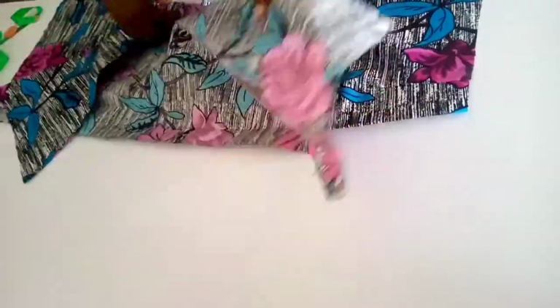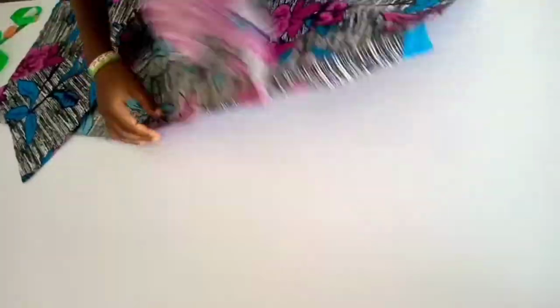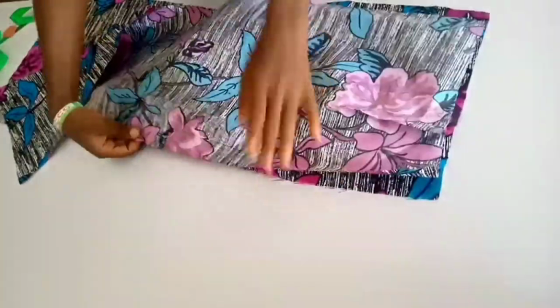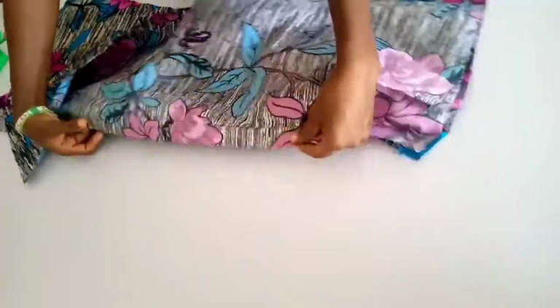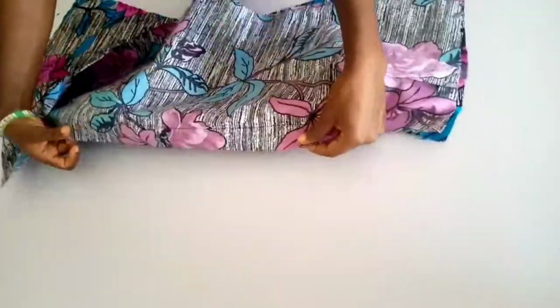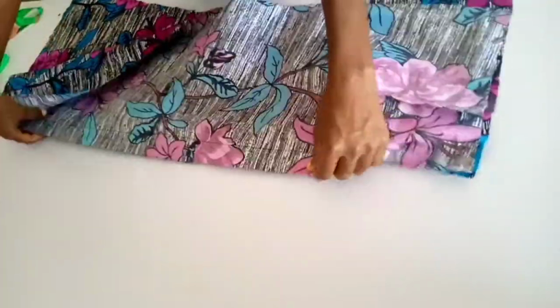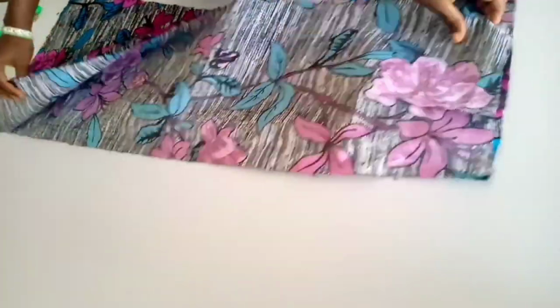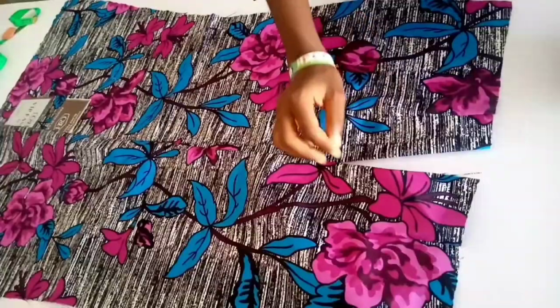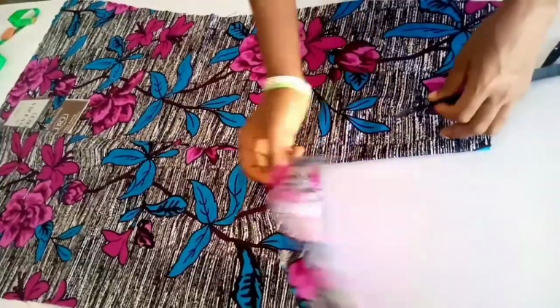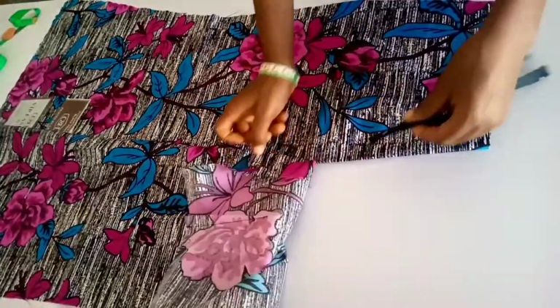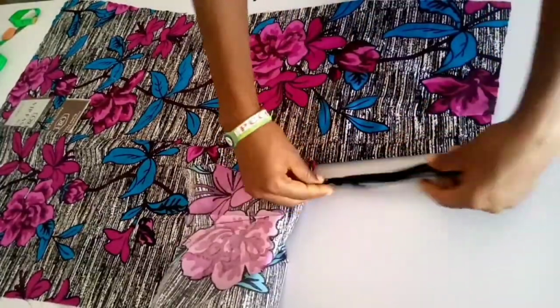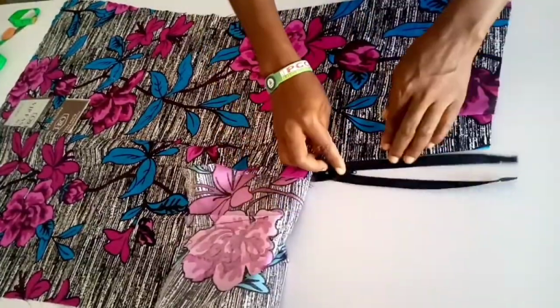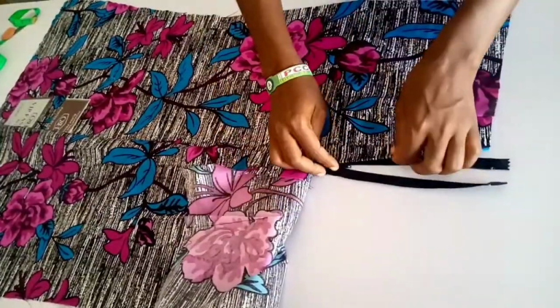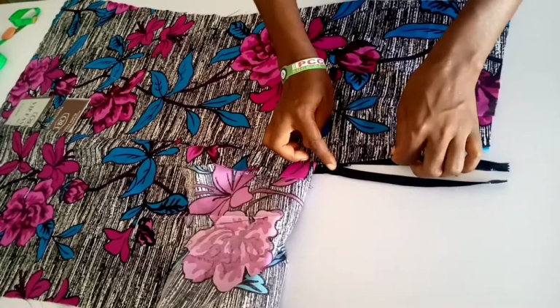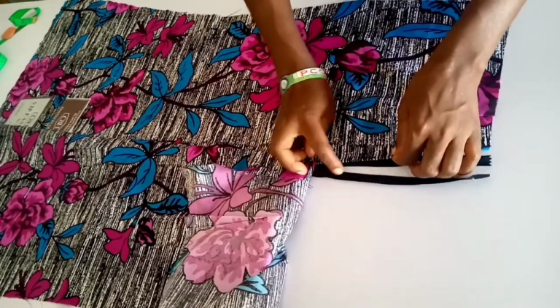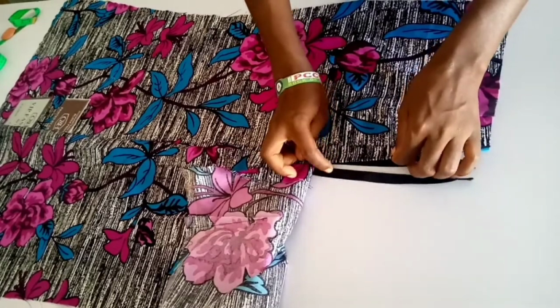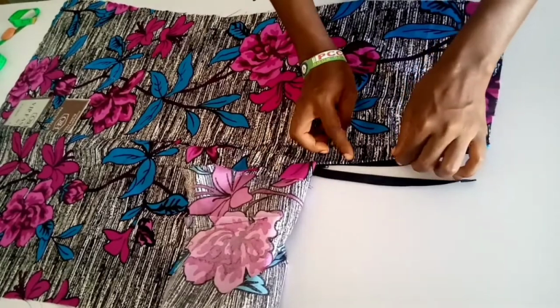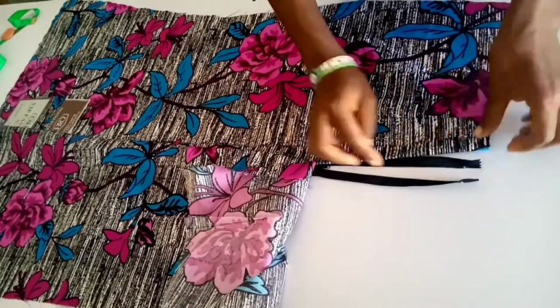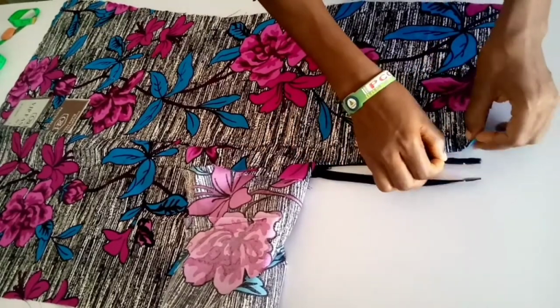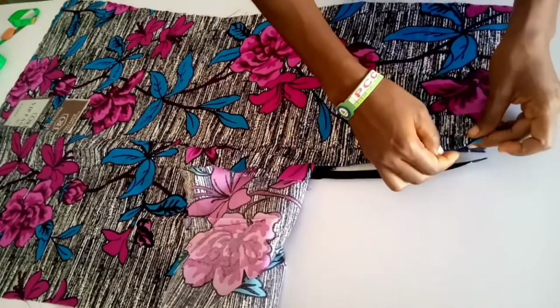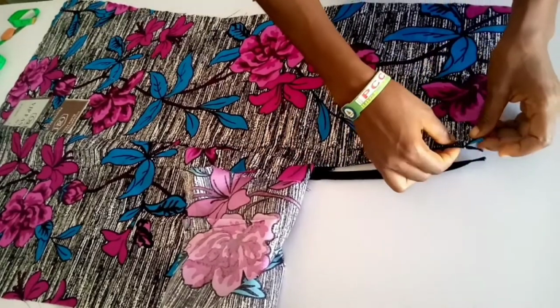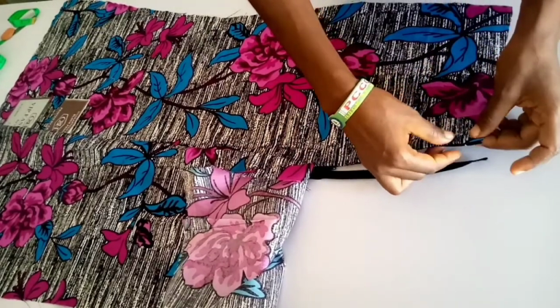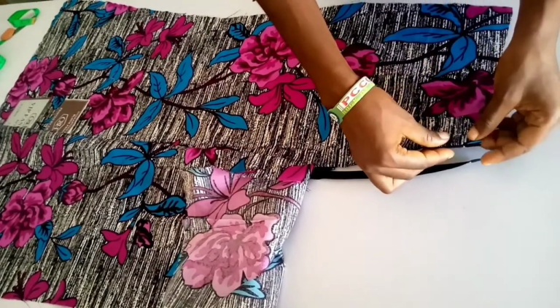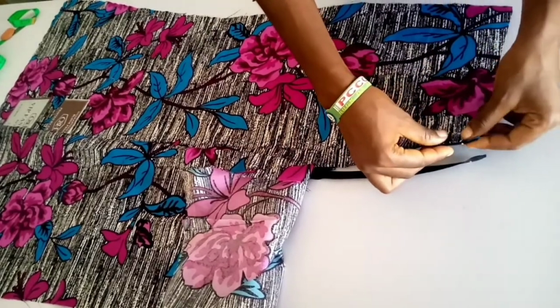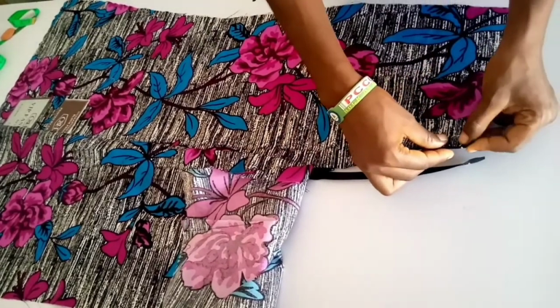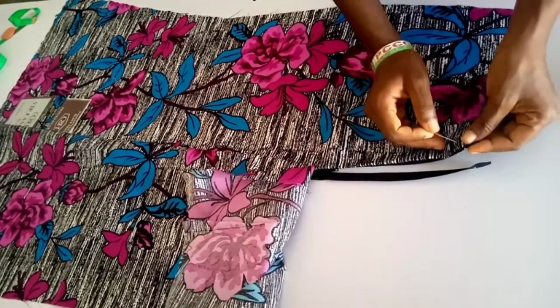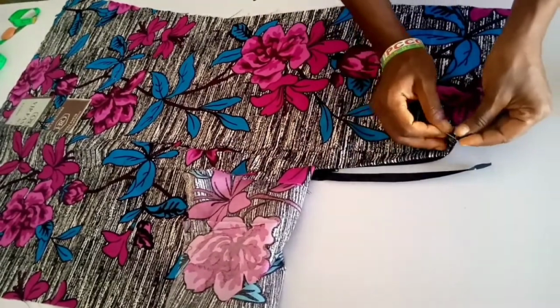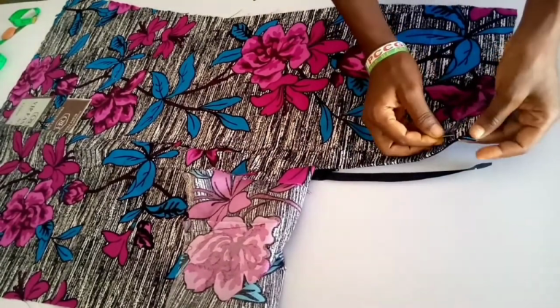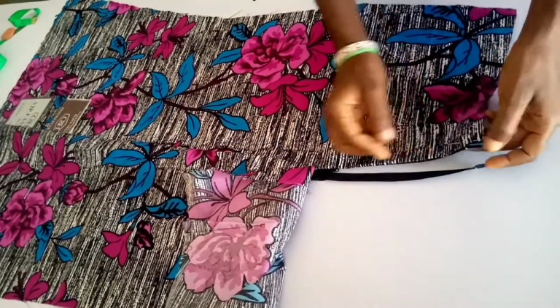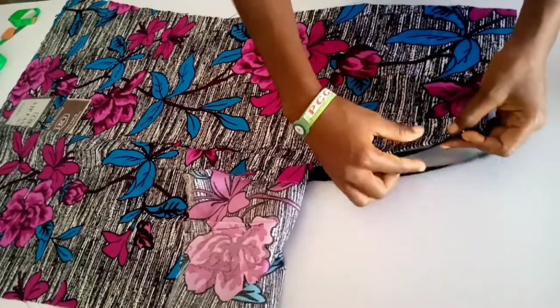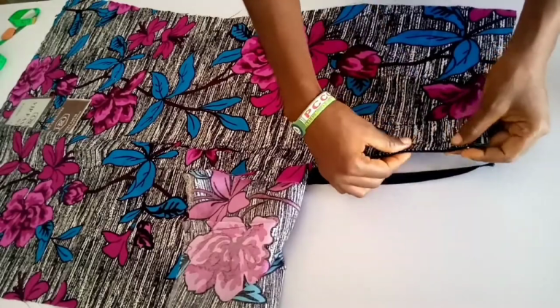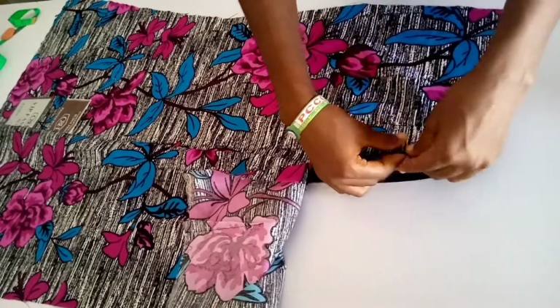We've sewn the center of the skirt and we've sewn the darts, so you can see the darts. Now we are going to fix the zip.